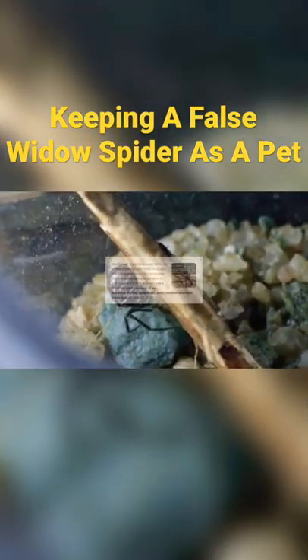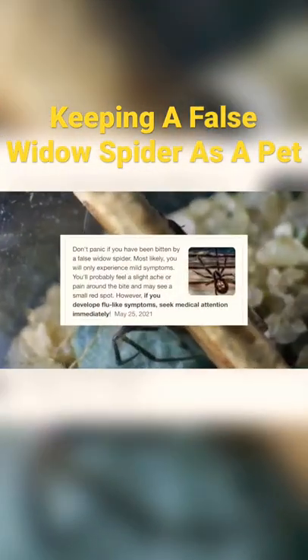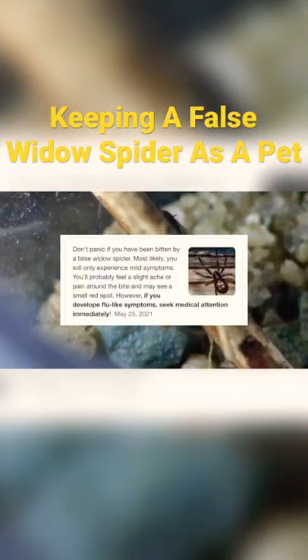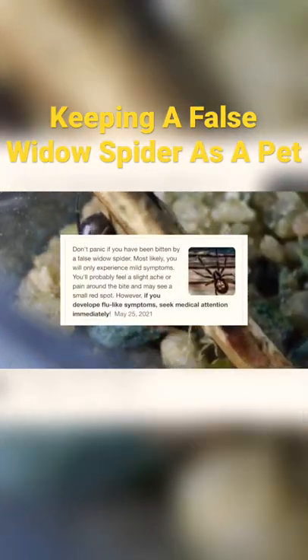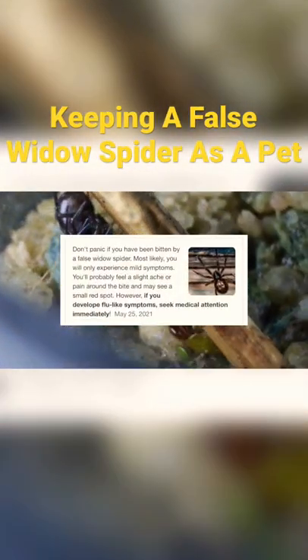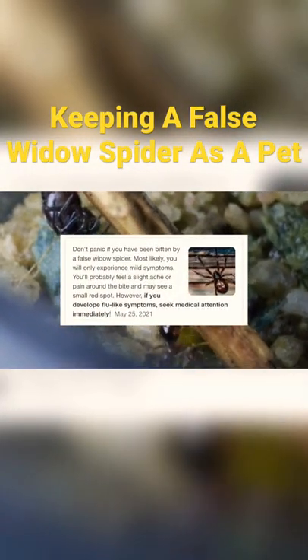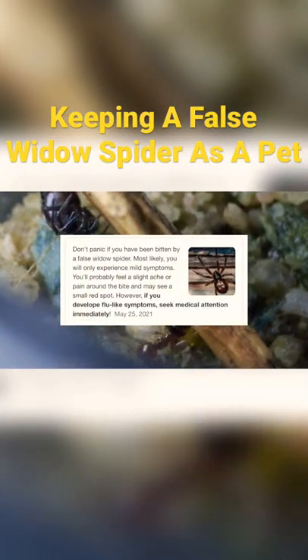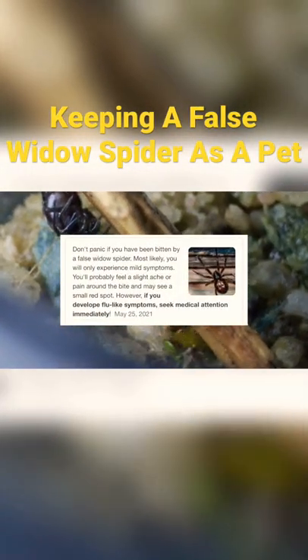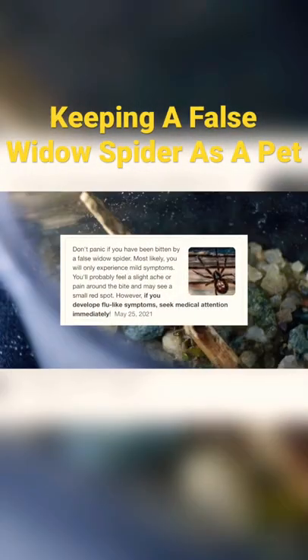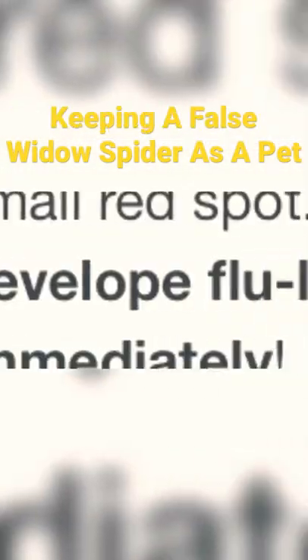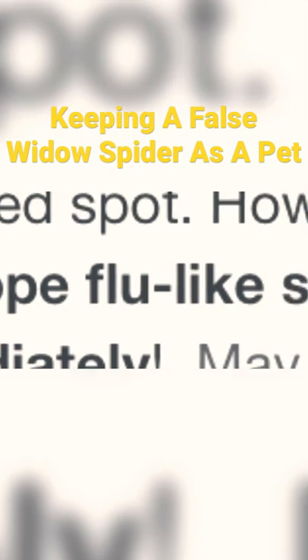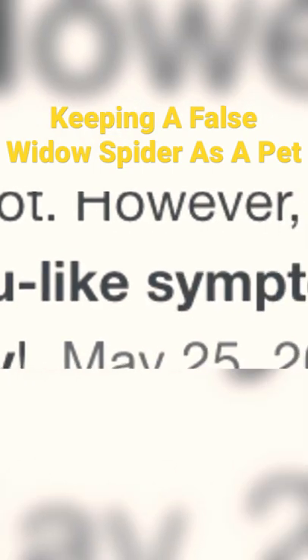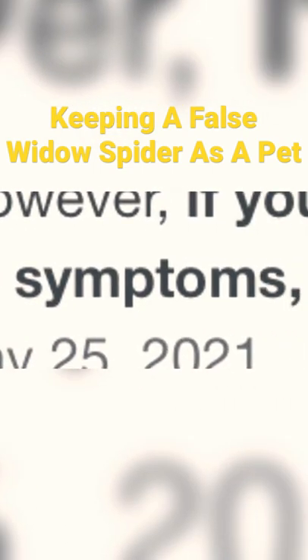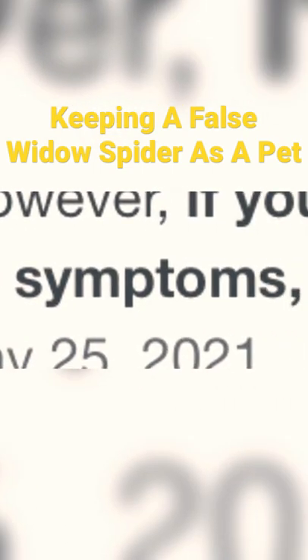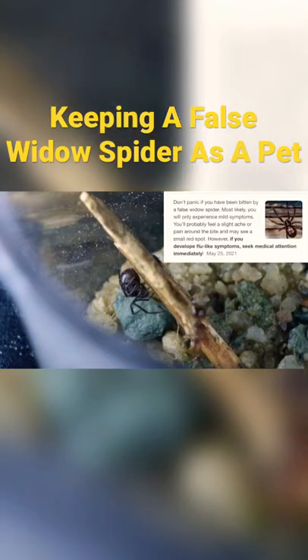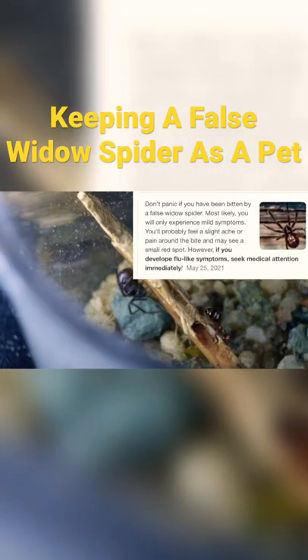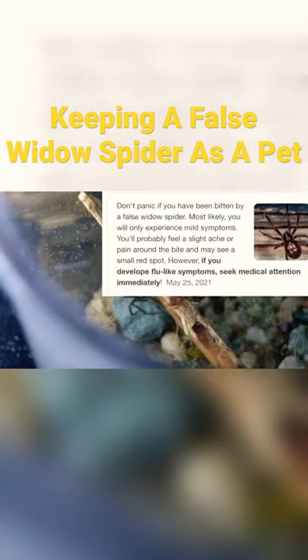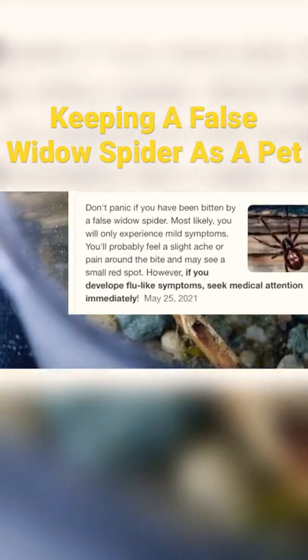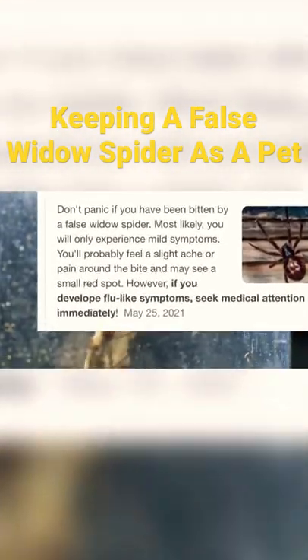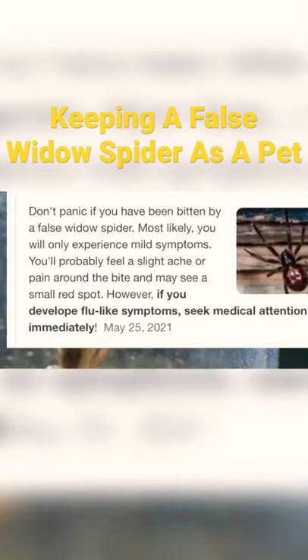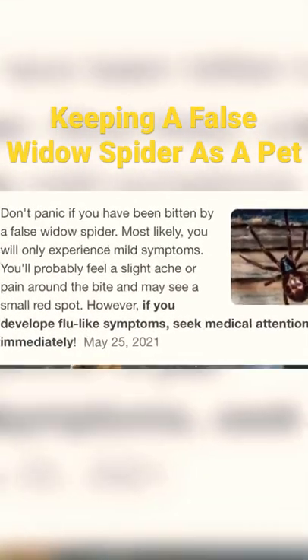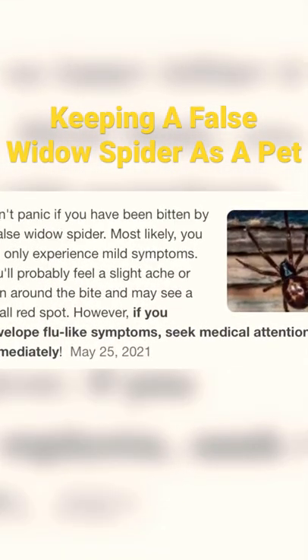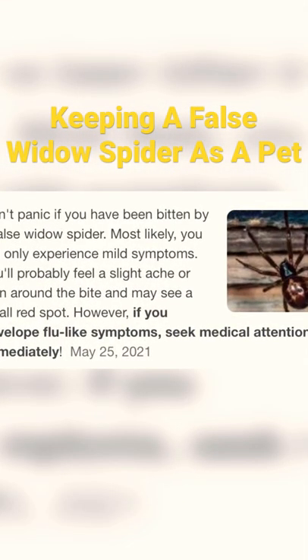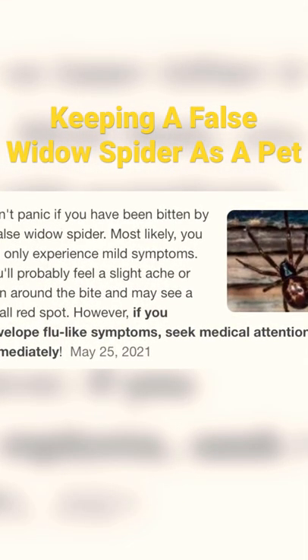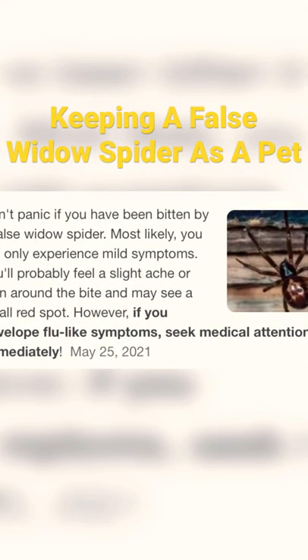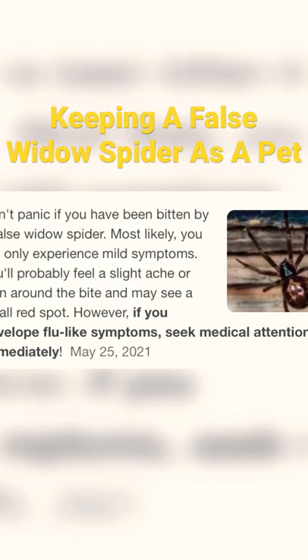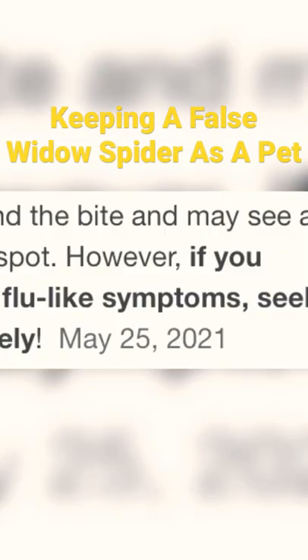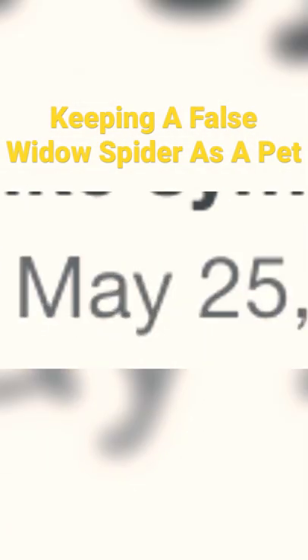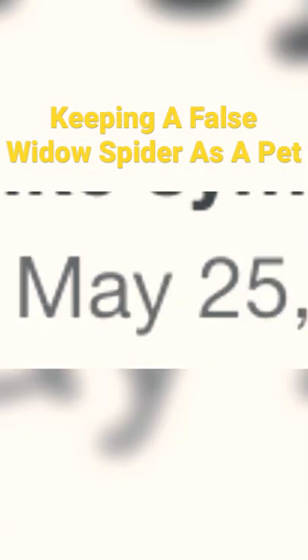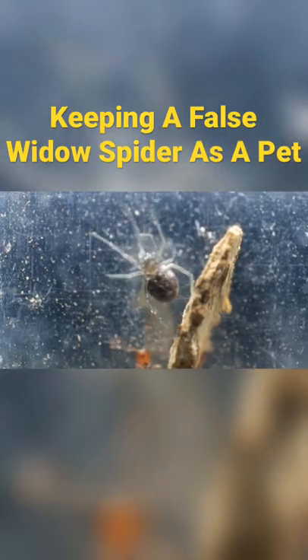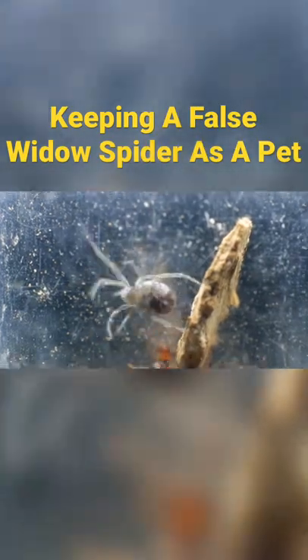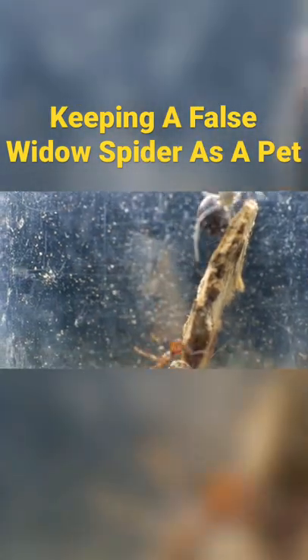One neat thing about this spider is that if you get bit, there's not much to worry about, unless you develop flu-like symptoms, in which case you should seek medical attention immediately. However, according to this, it only ever happens on the 25th of May, so I should be good.